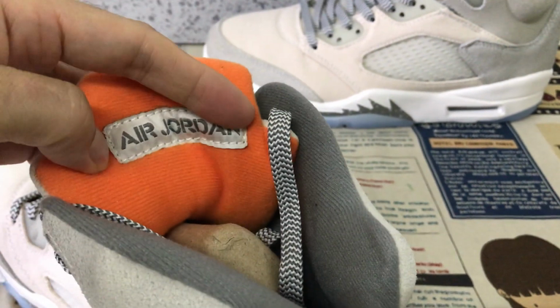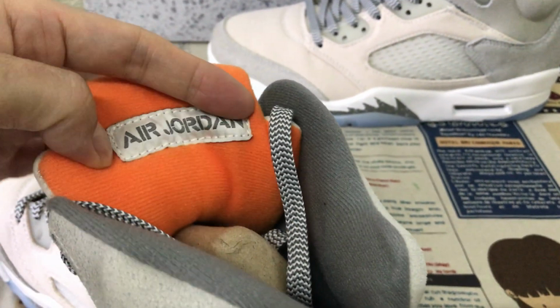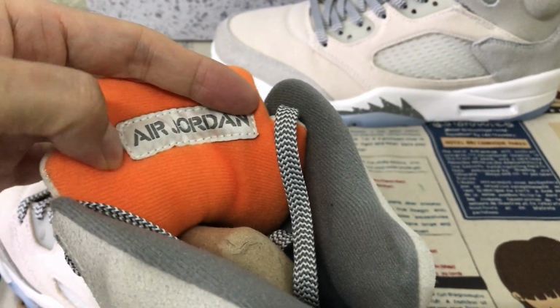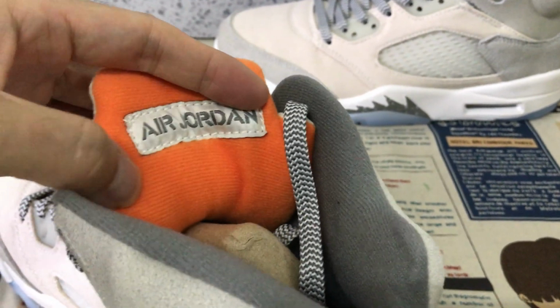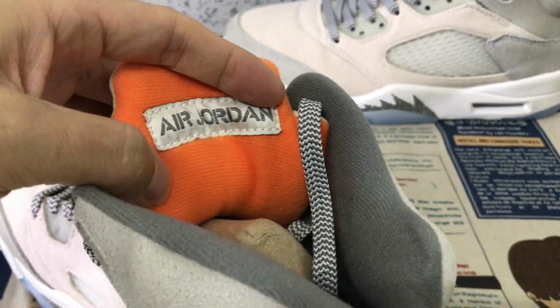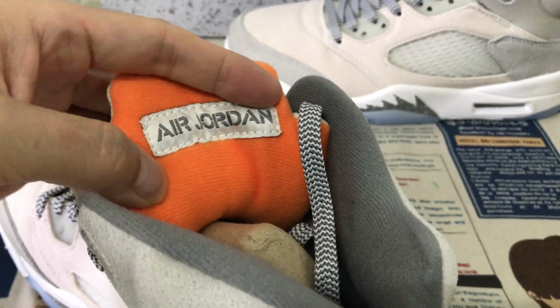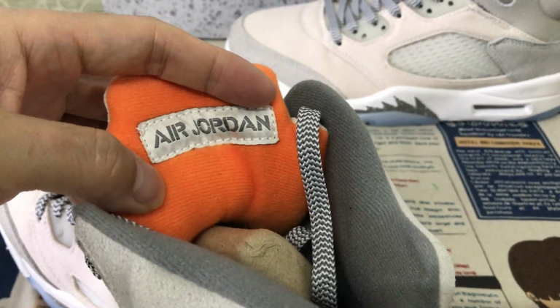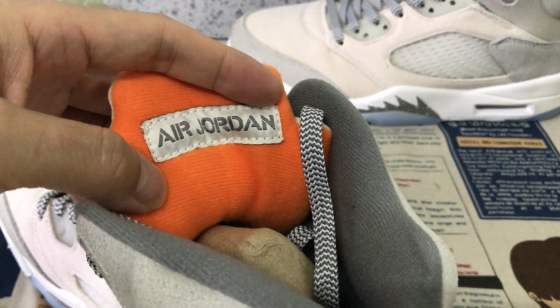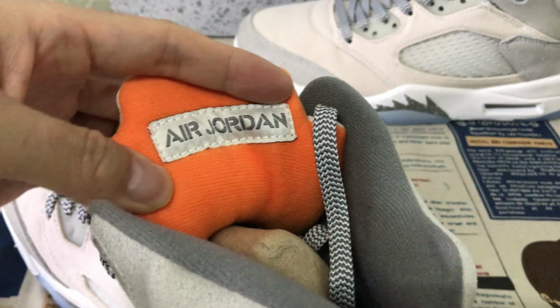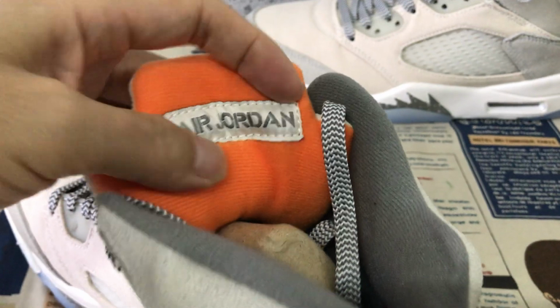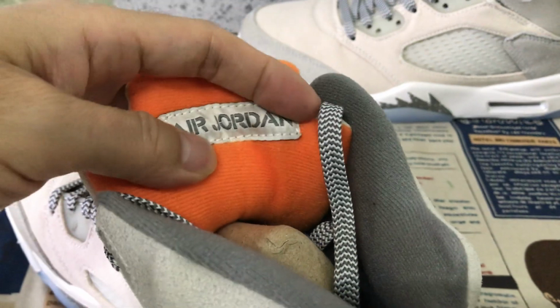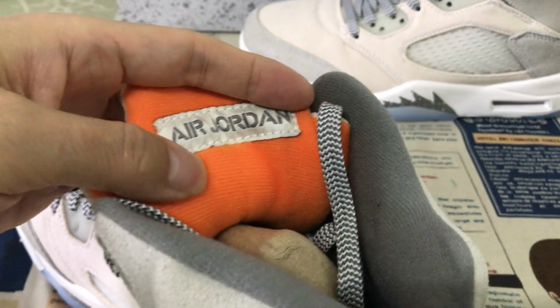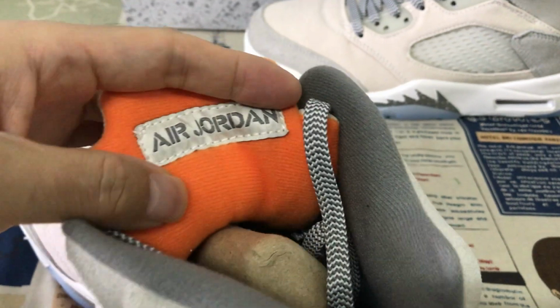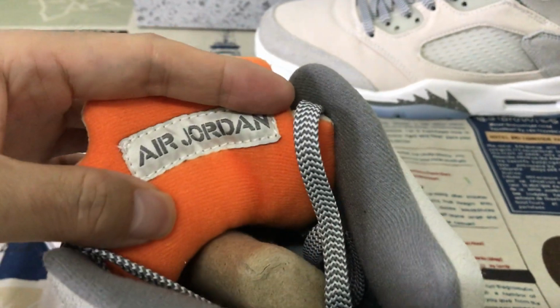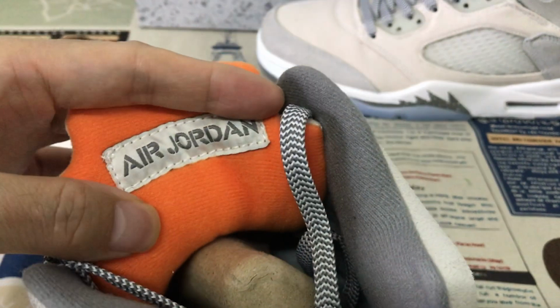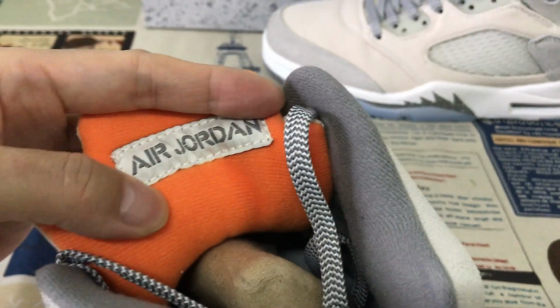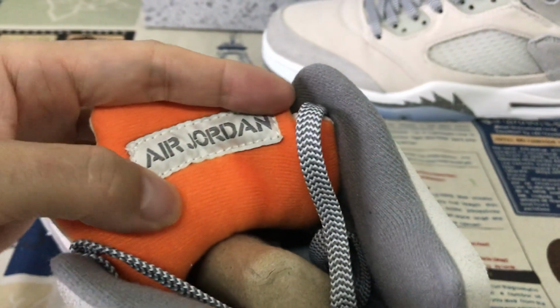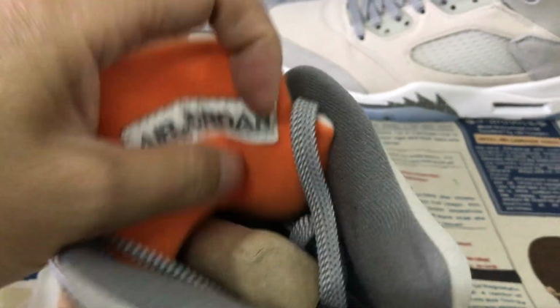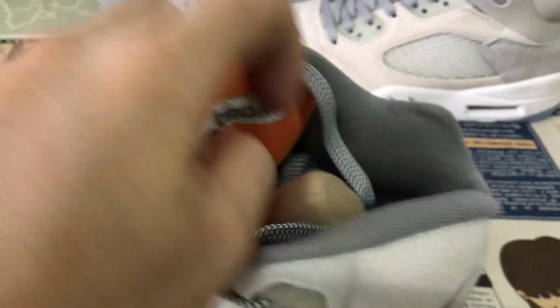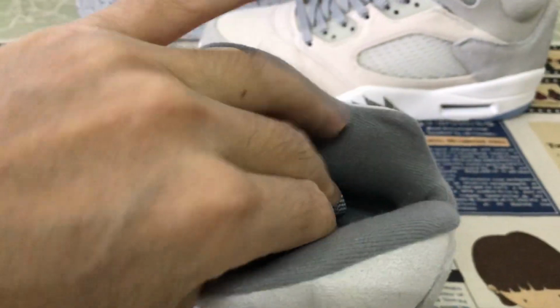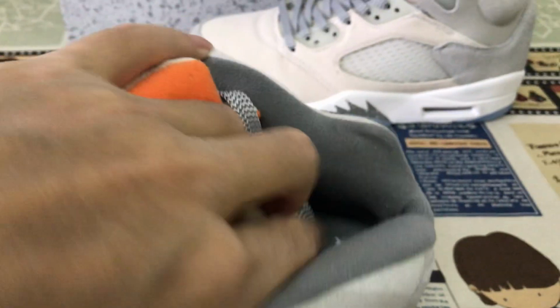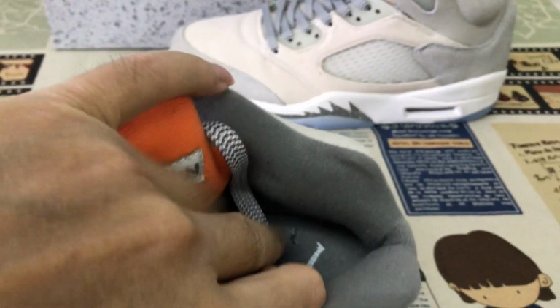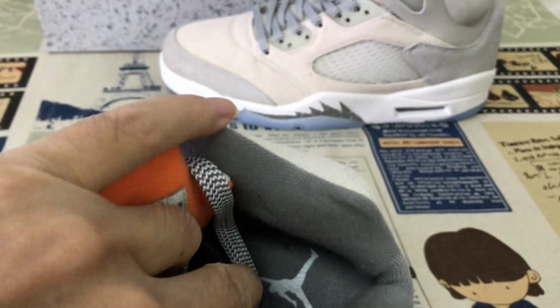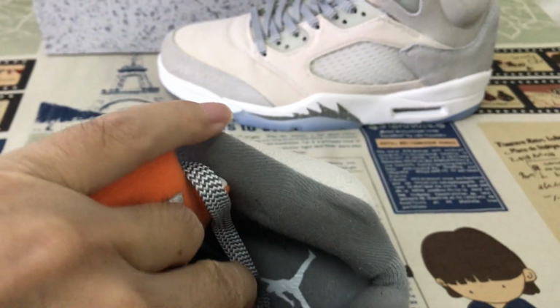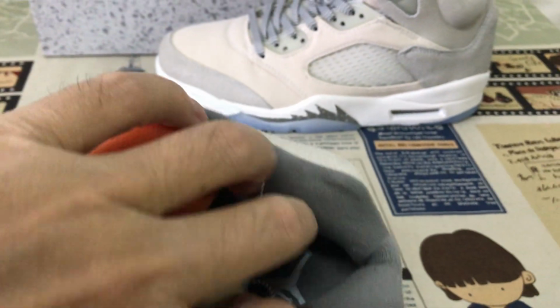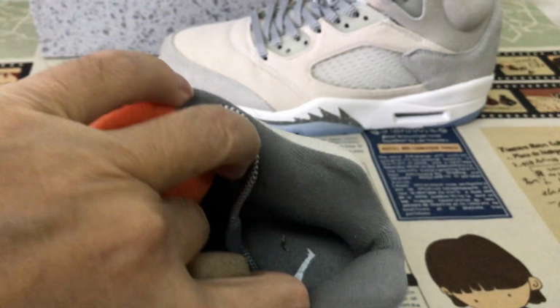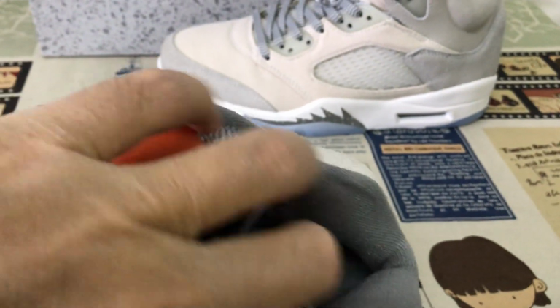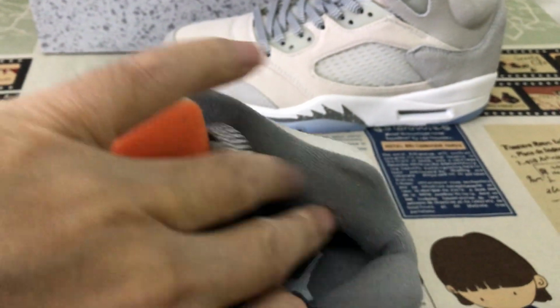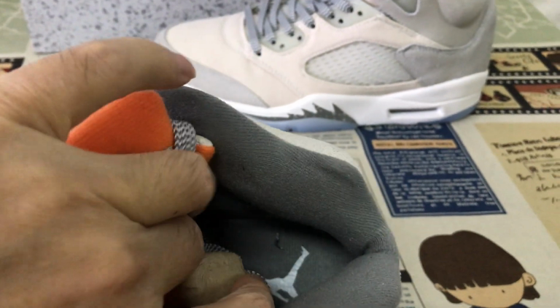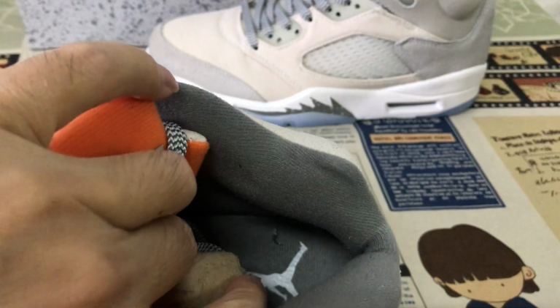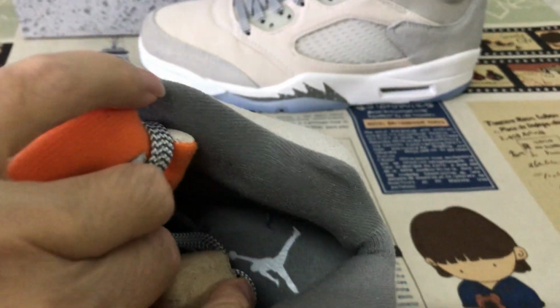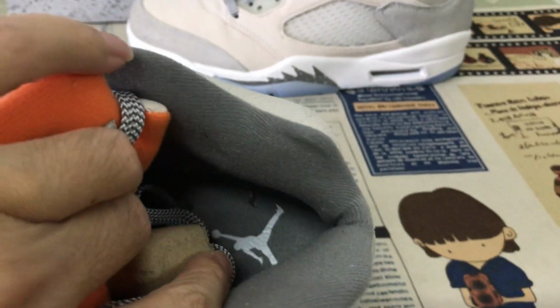The tongue lining is orange color with the Jordan logo label and color lining, along with the inner sole.